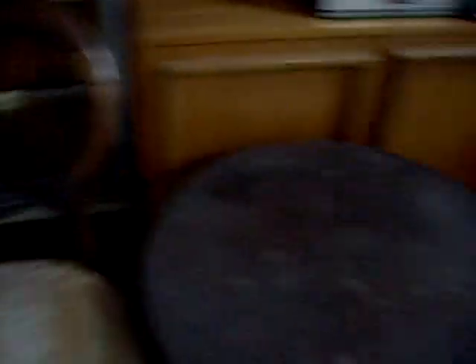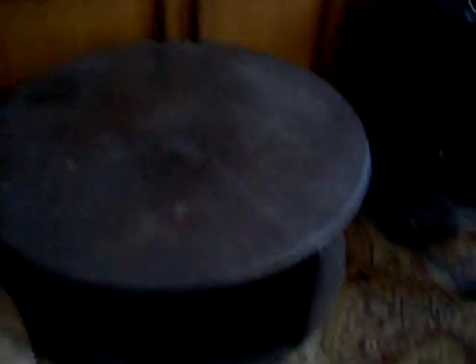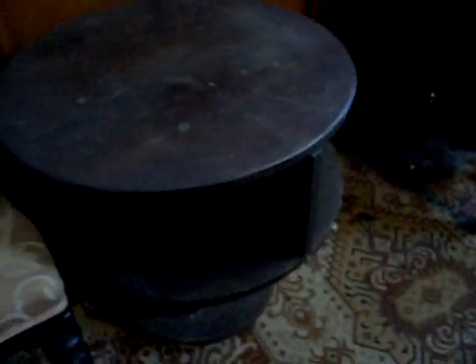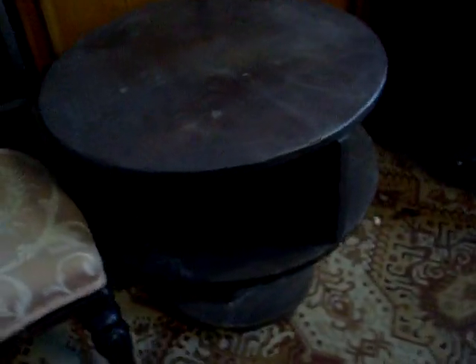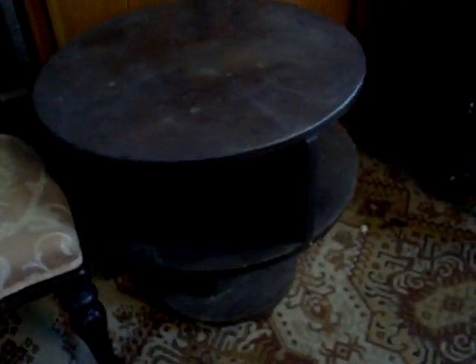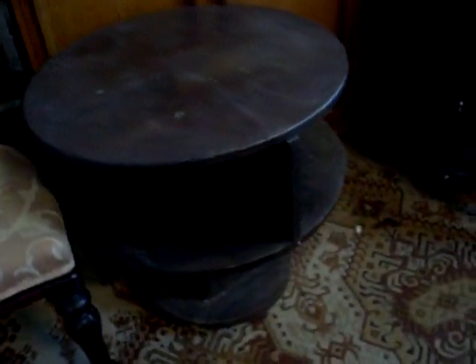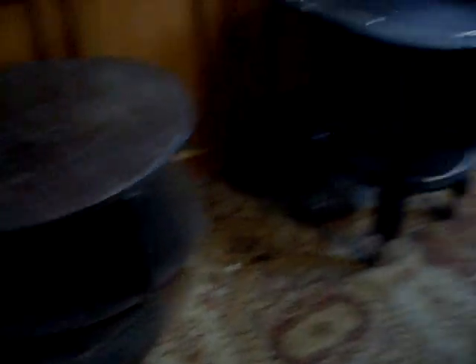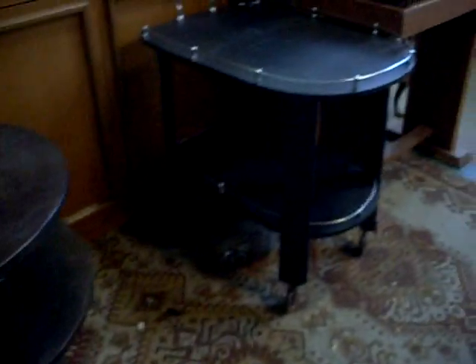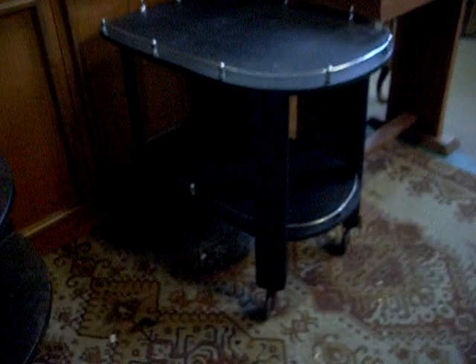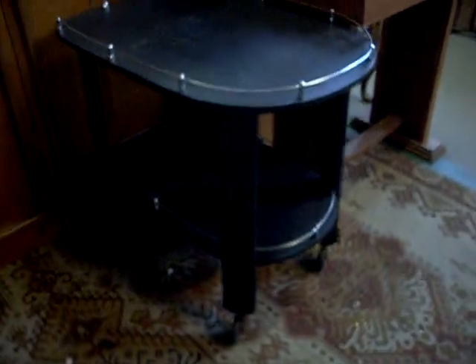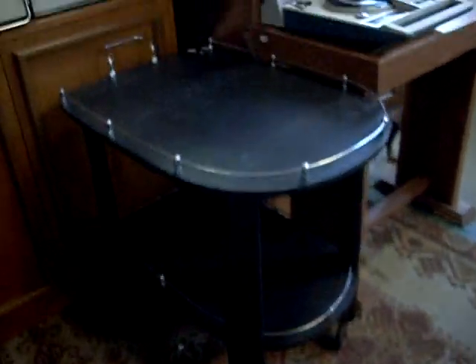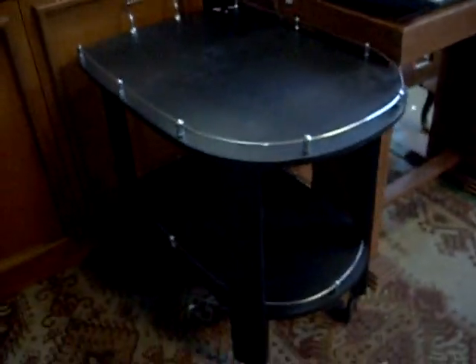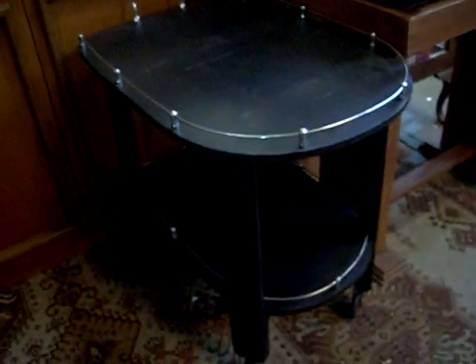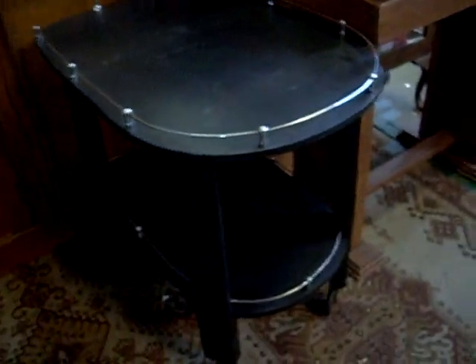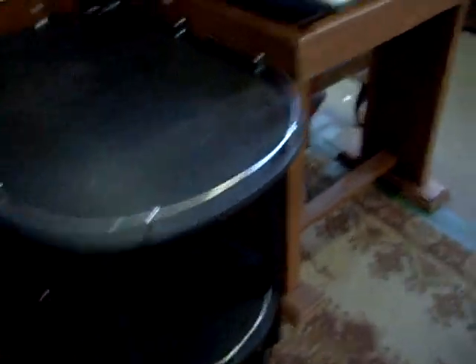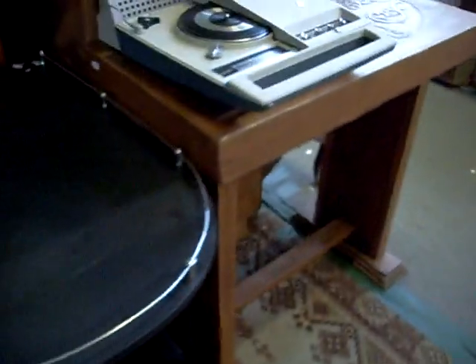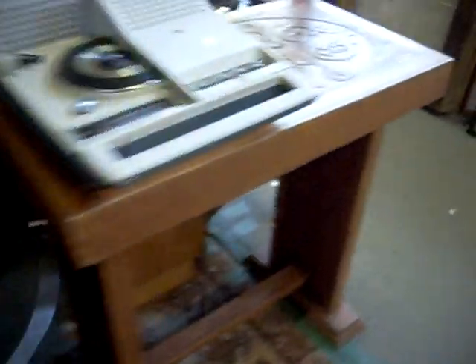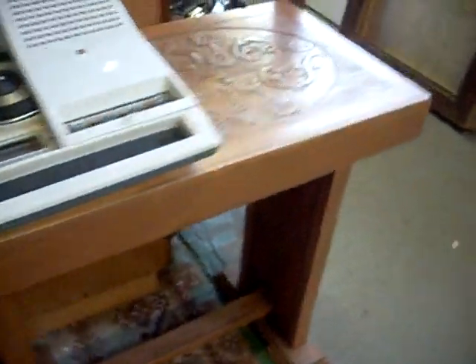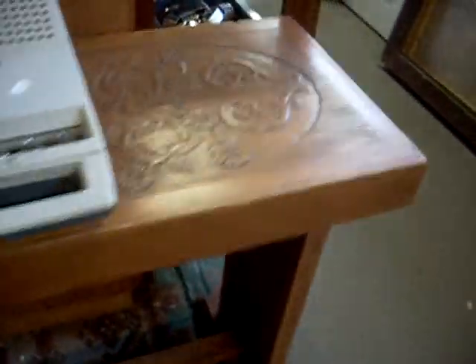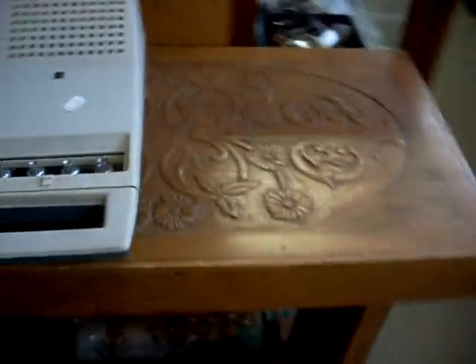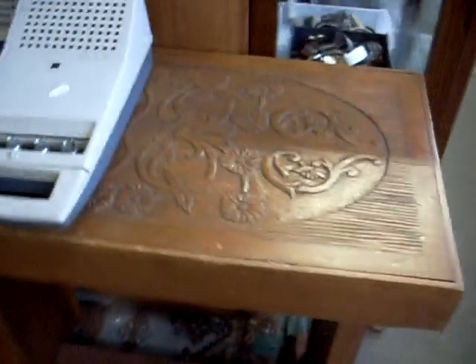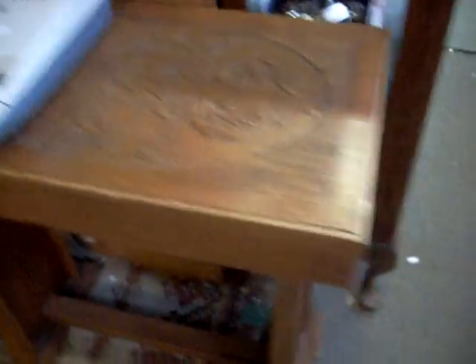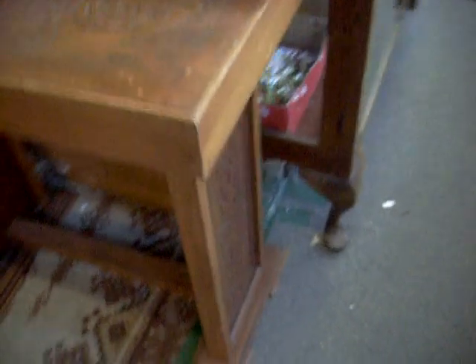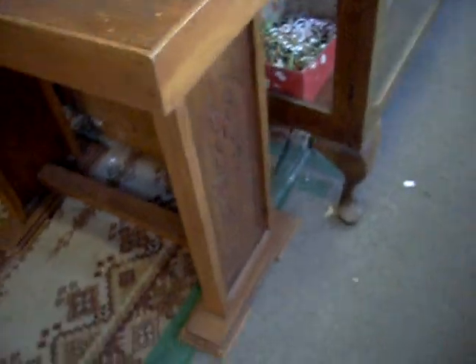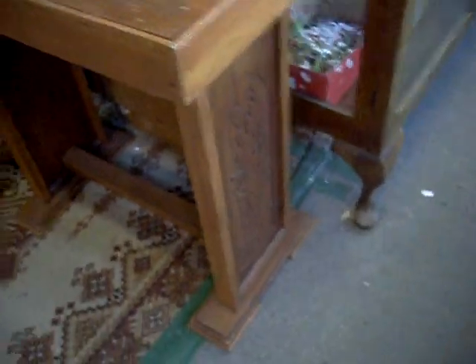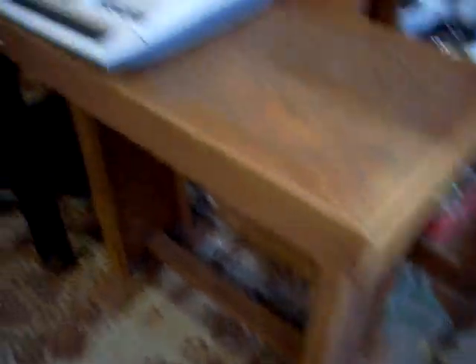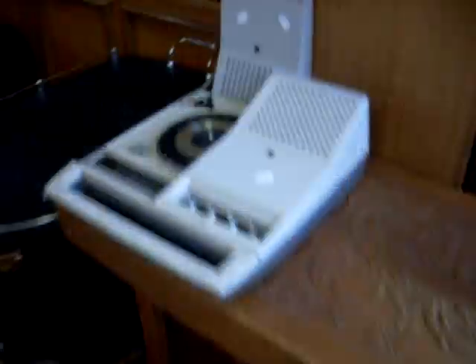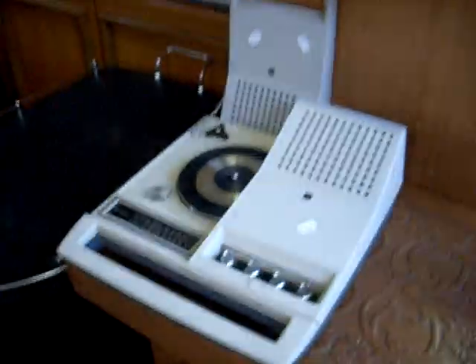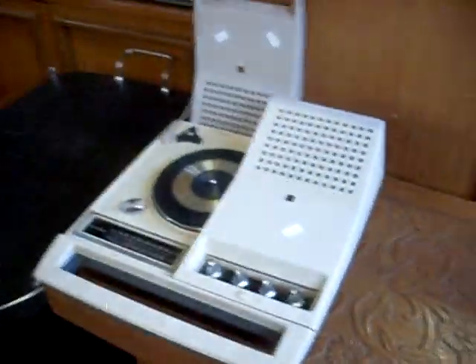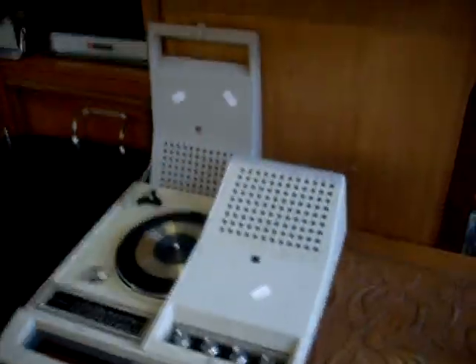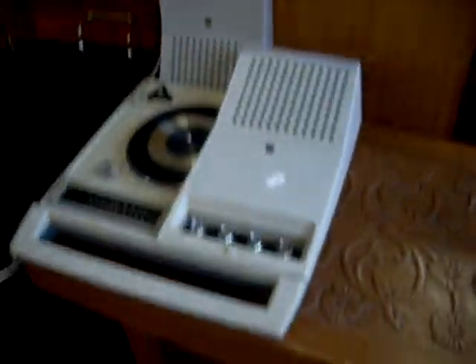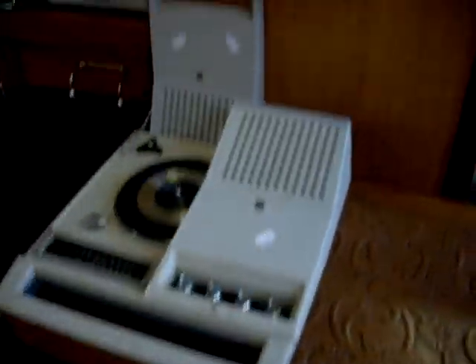Nice little art deco sort of table. Little deco smoke auto trolley. This cute little sort of pine table with the carved top and the sides. And a nice little portable stereo in there as well.